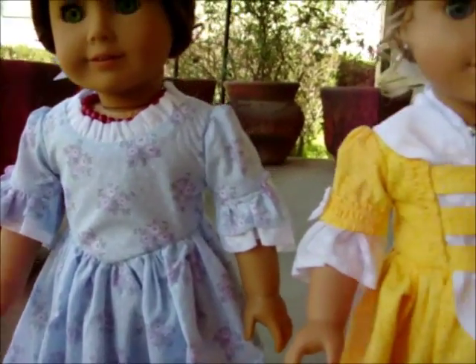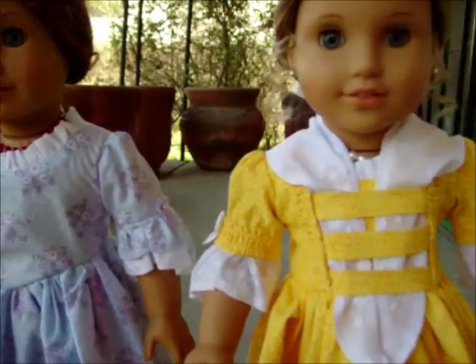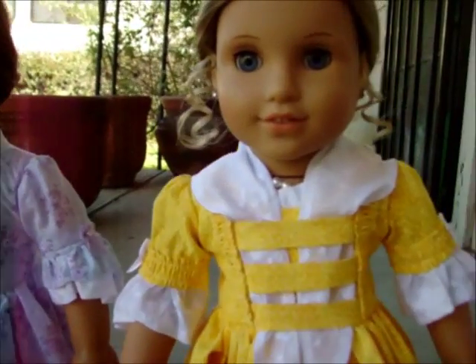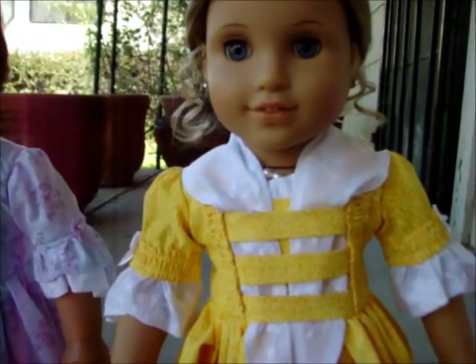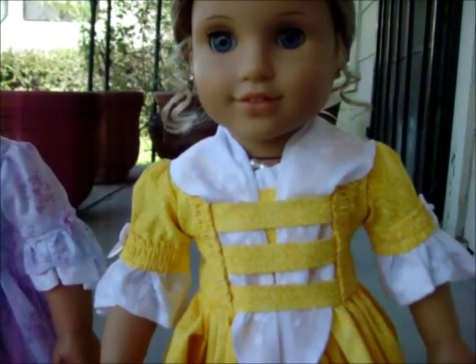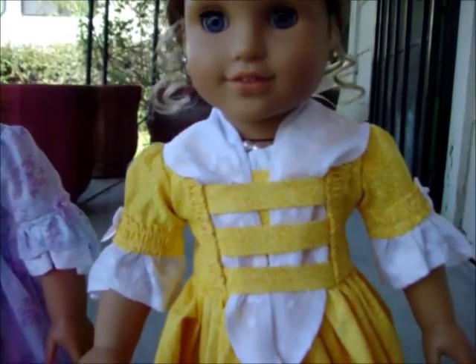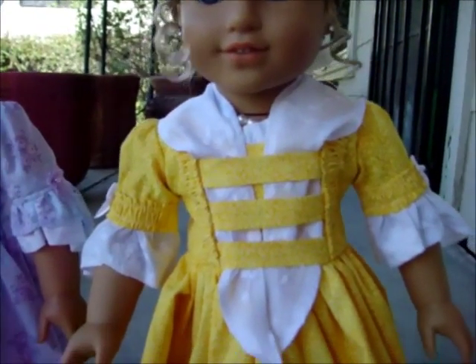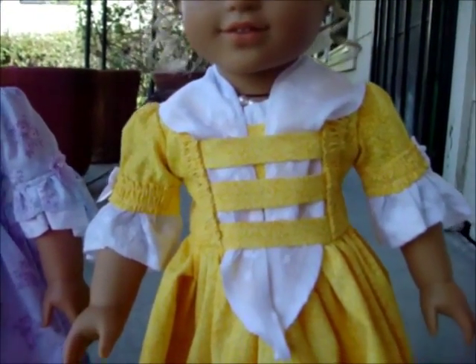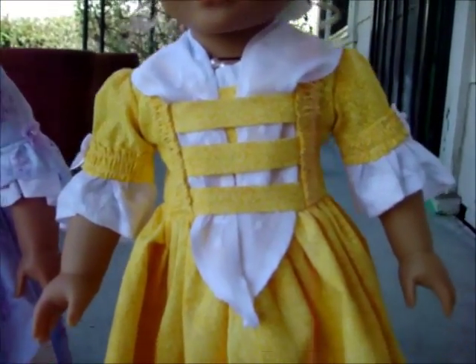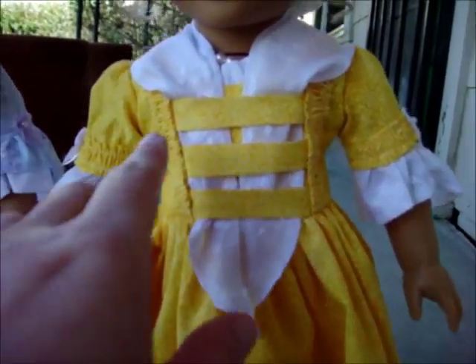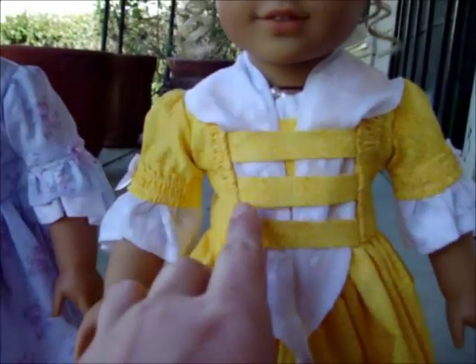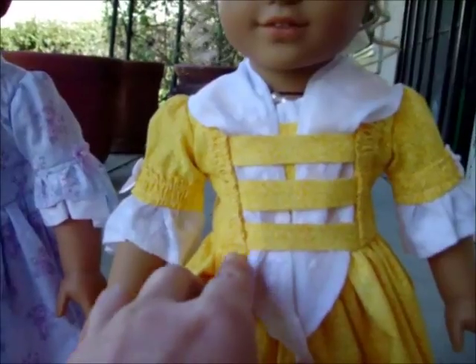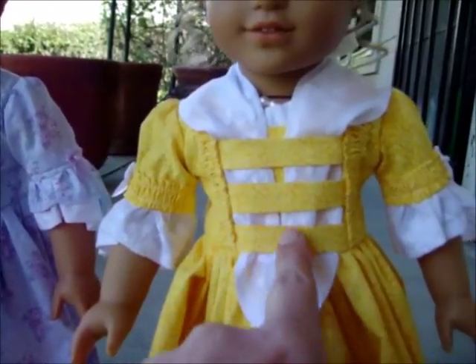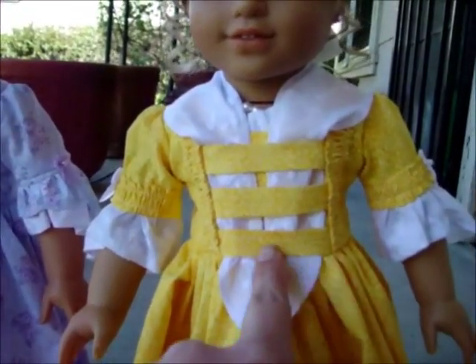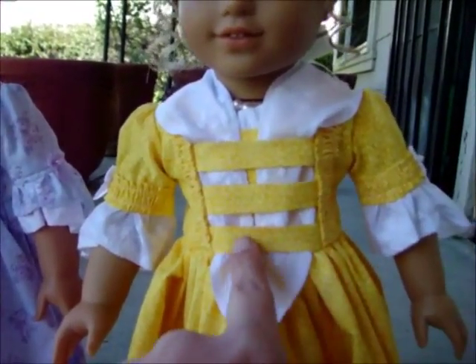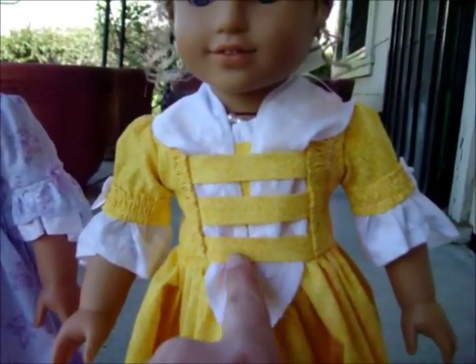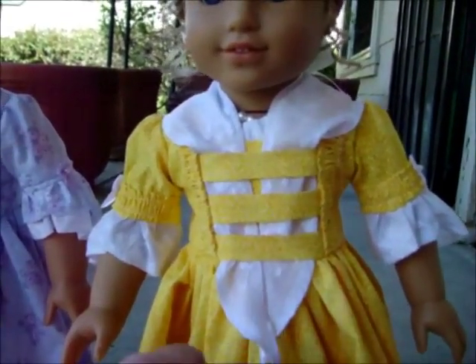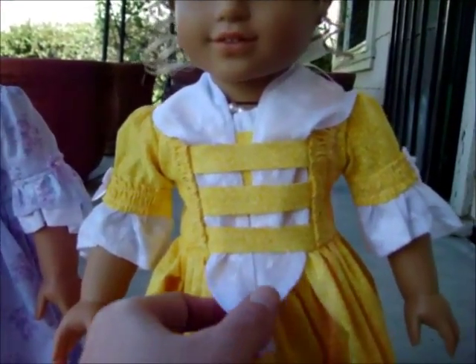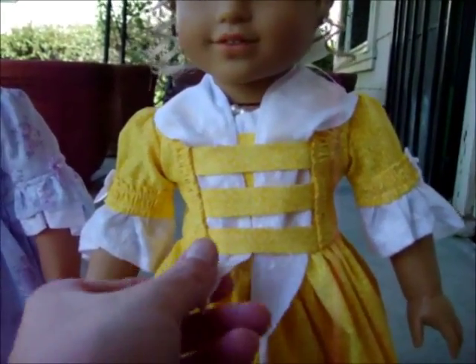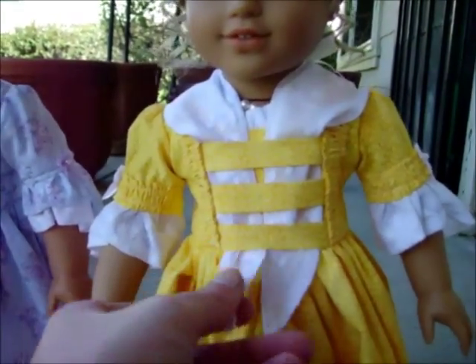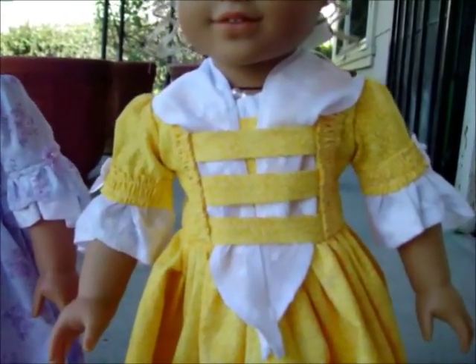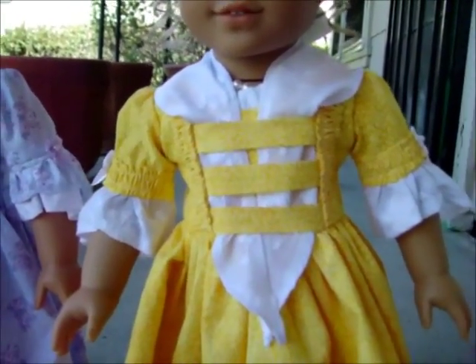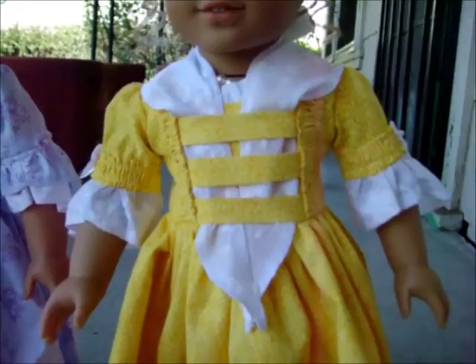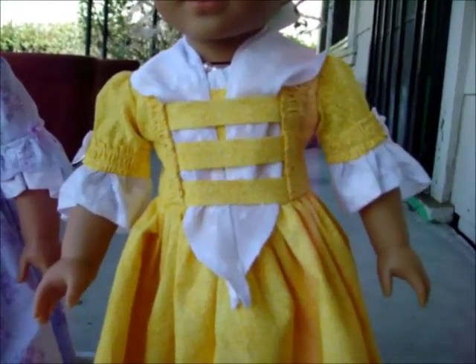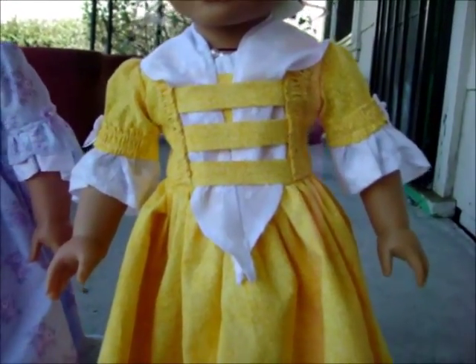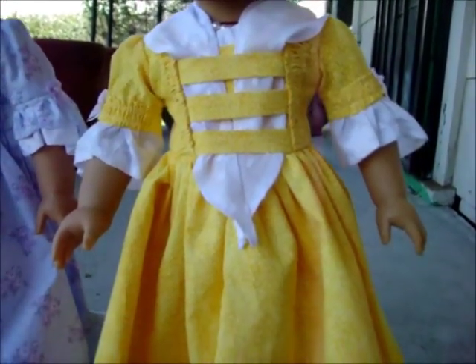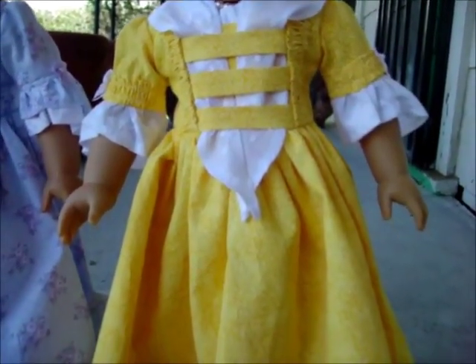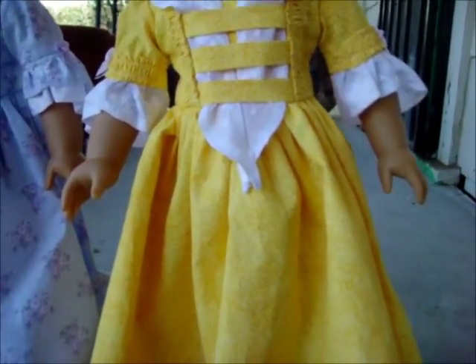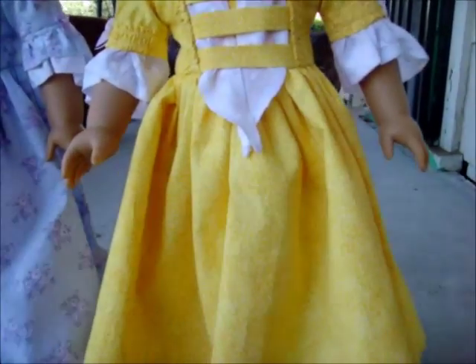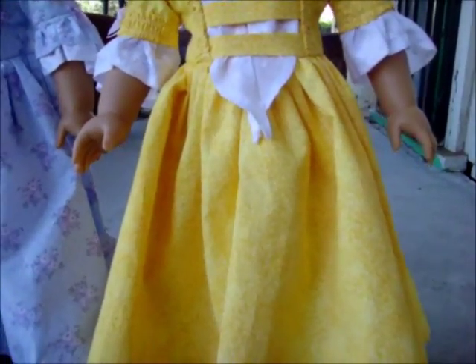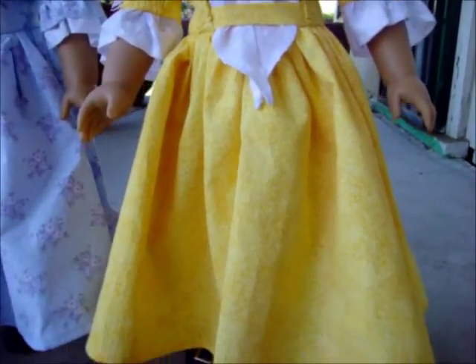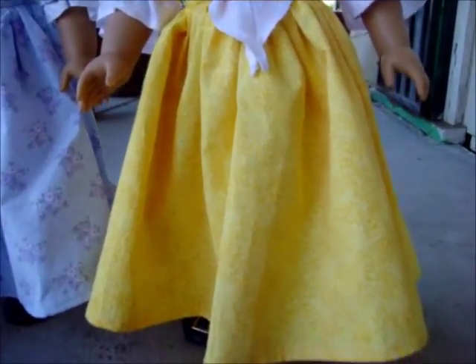Over here, Elizabeth's is a bit more complicated. Still the same pattern, but she has this nice ruching here, and these little straps with the scarf. The scarf is totally removable, so it looks just like the other Felicity dress.